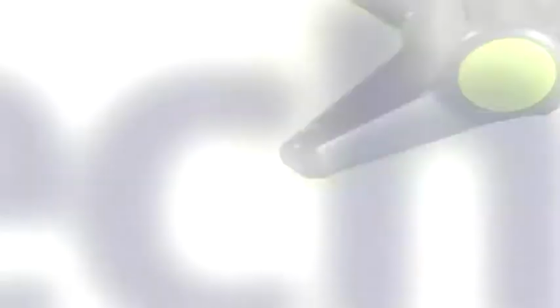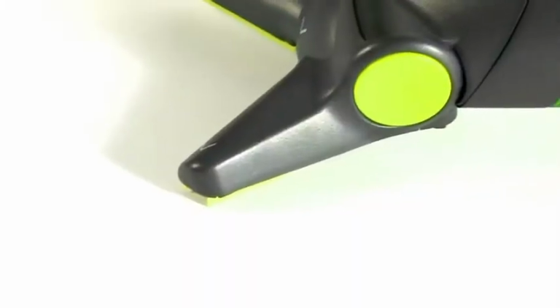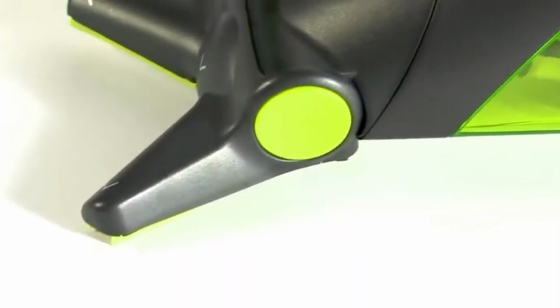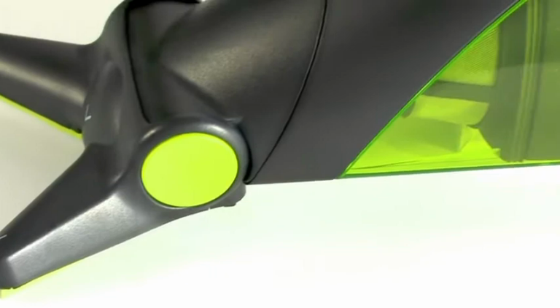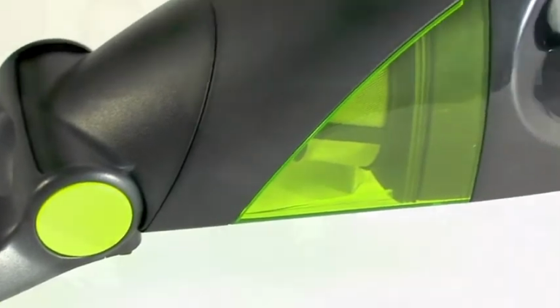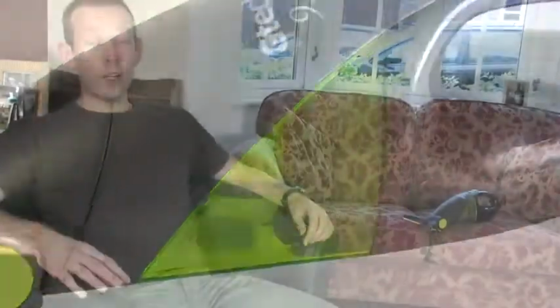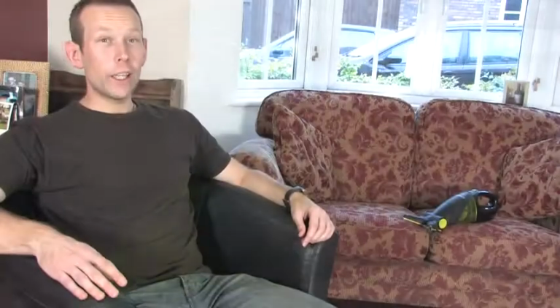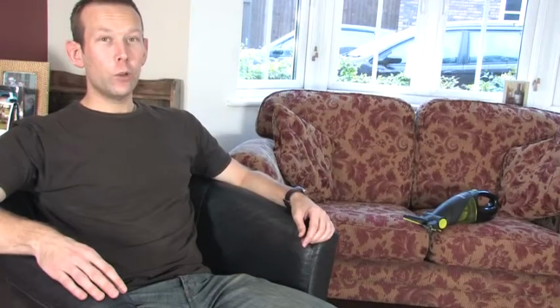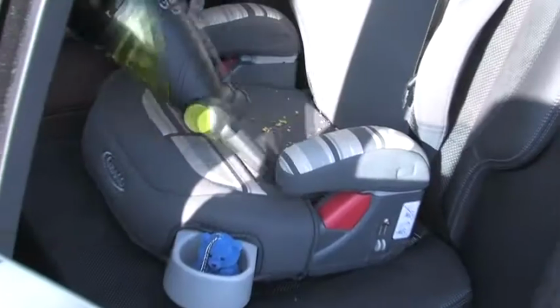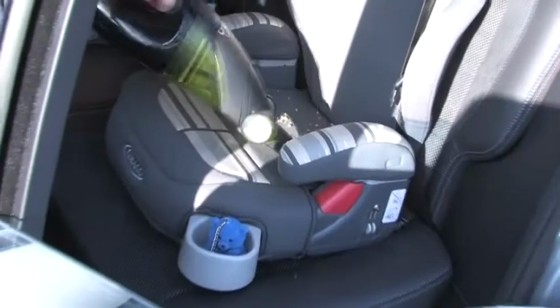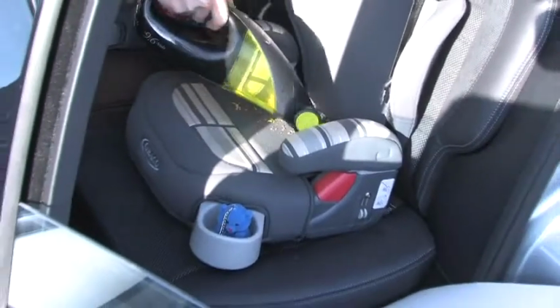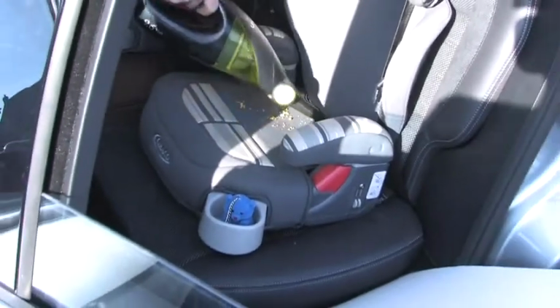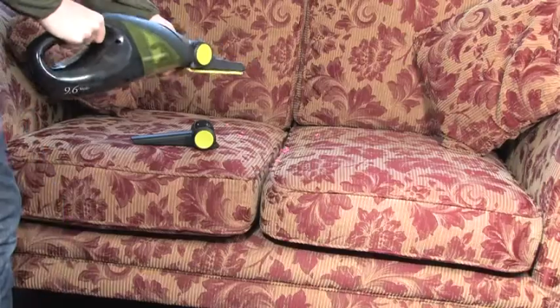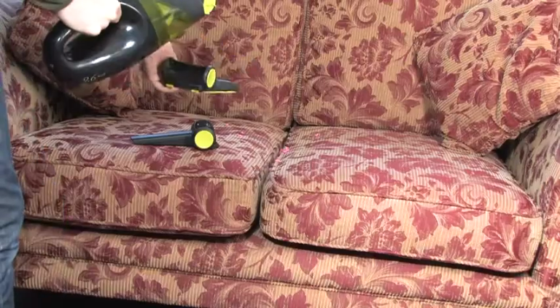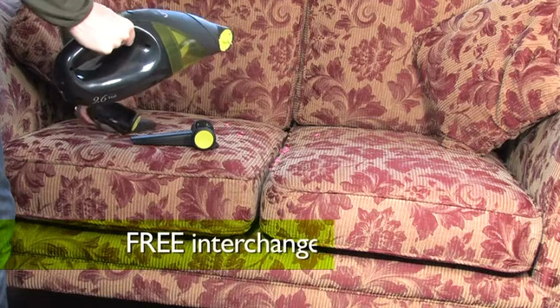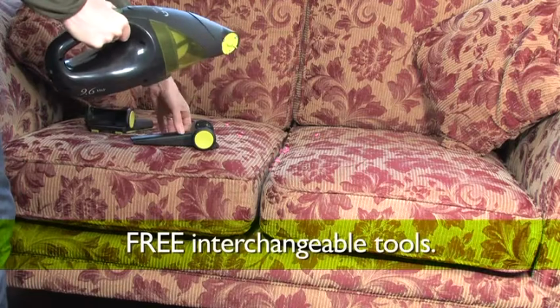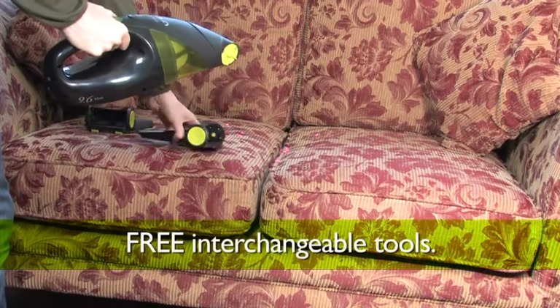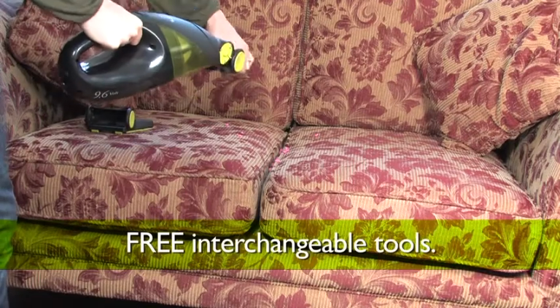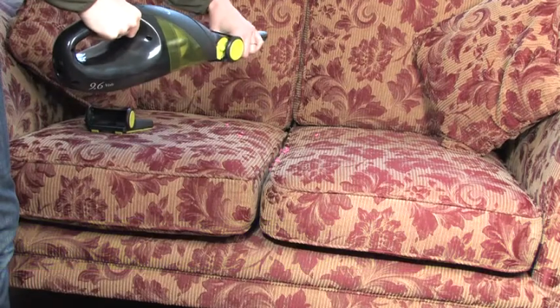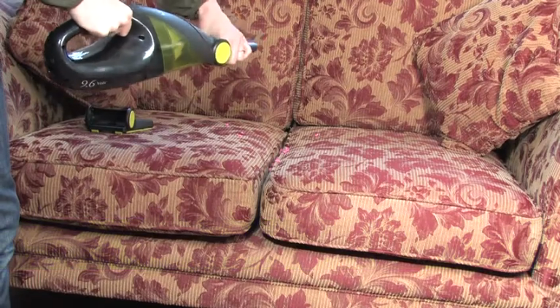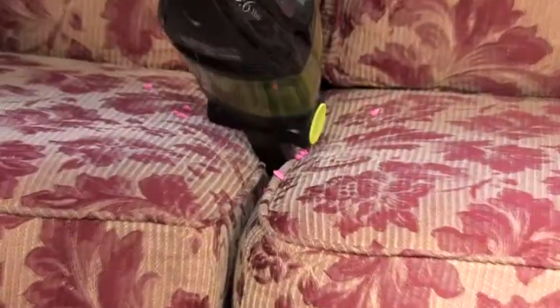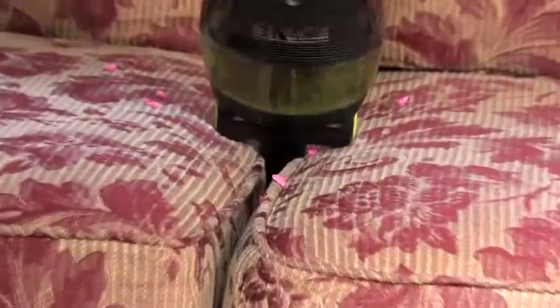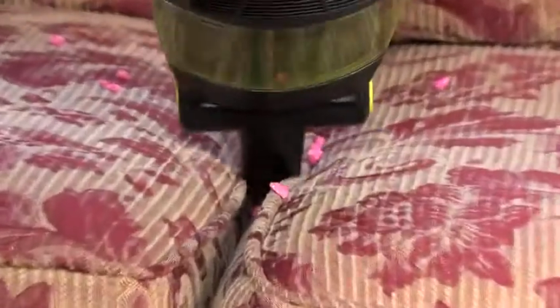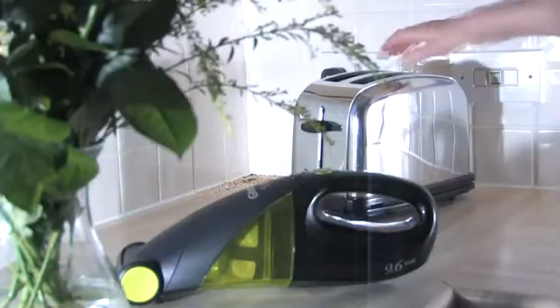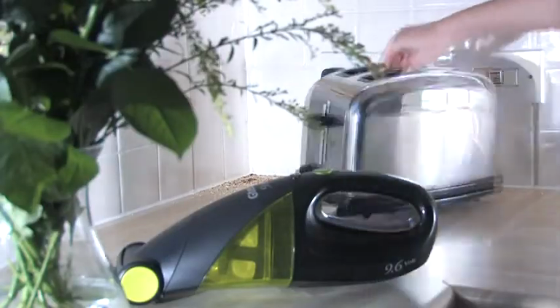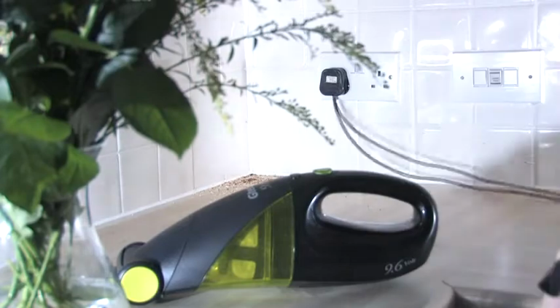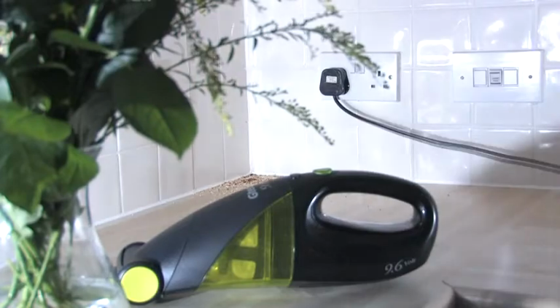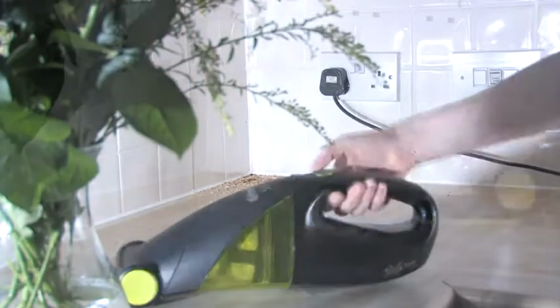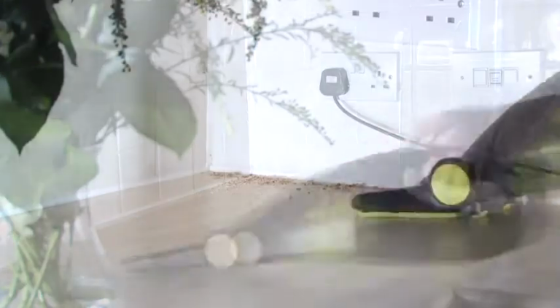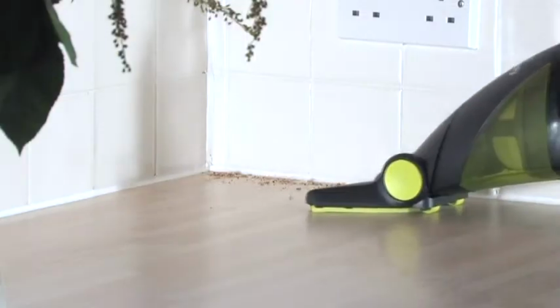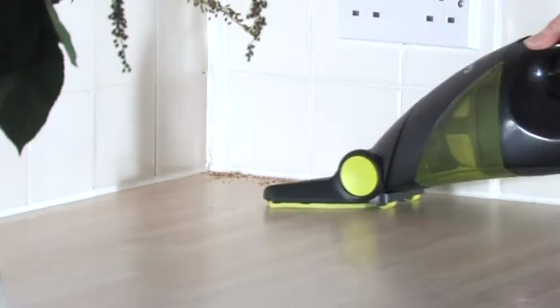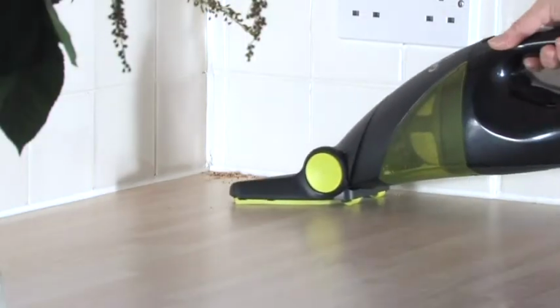Is it because of its versatility? I use the HVO1 to clean the car or caravan and my wife uses it around the house. The interchangeable heads means we've always got the right tool for the job and we can get right into the nooks and crannies where the mess from the kids always collects.